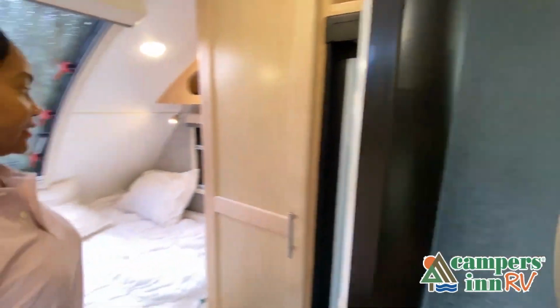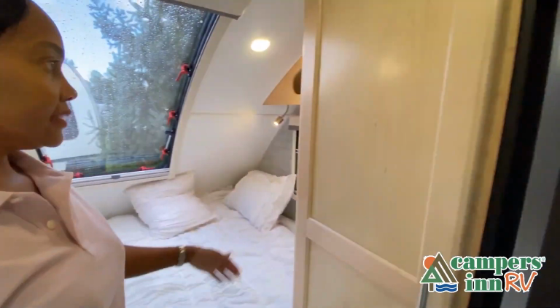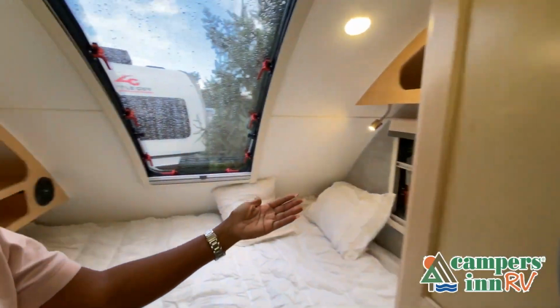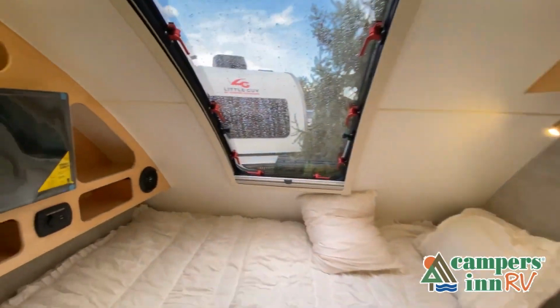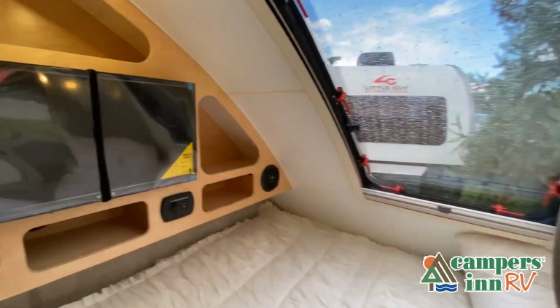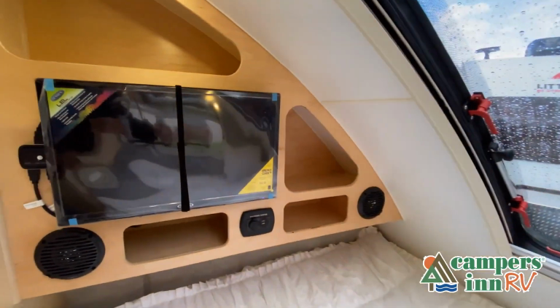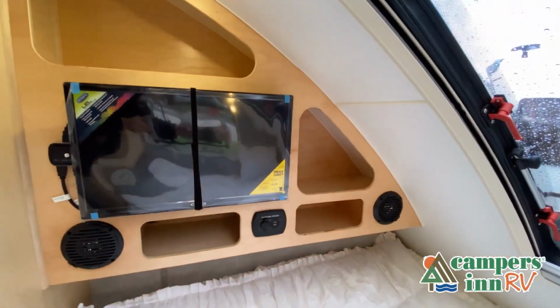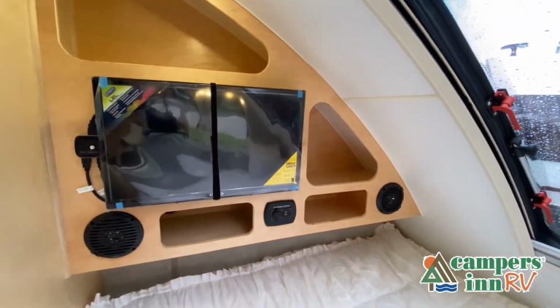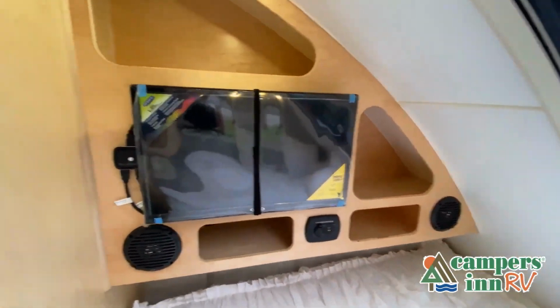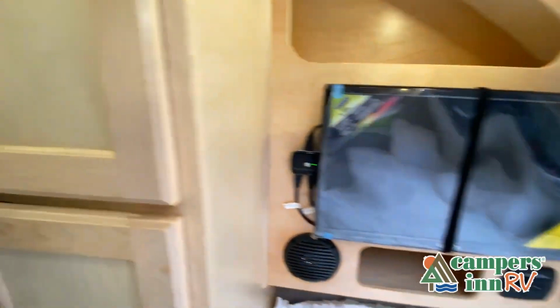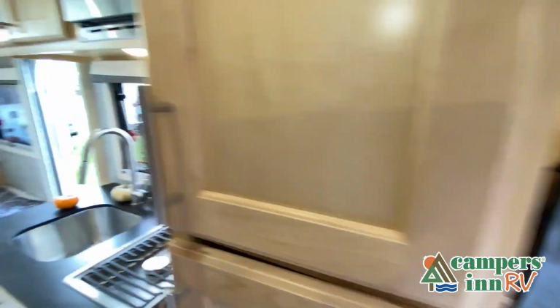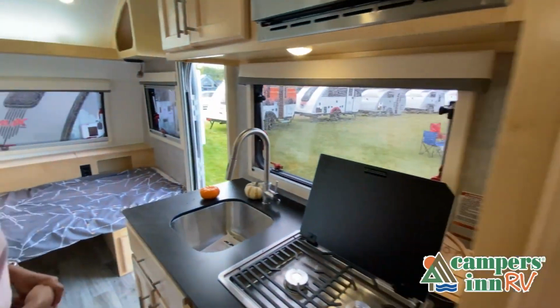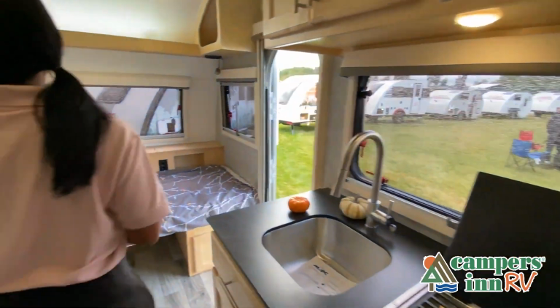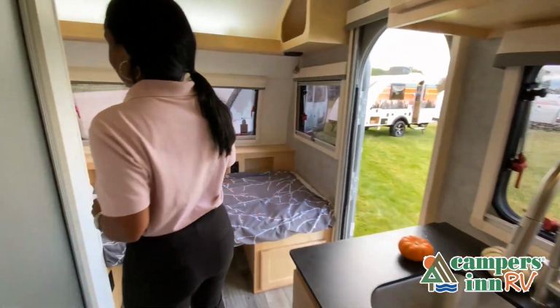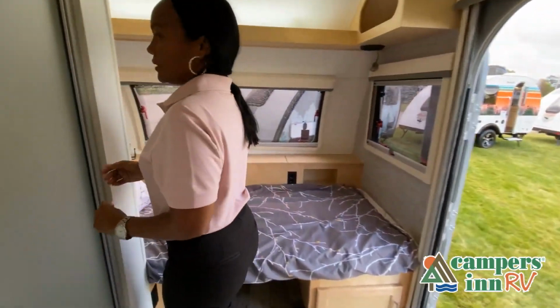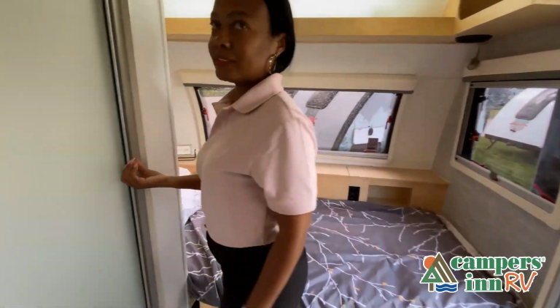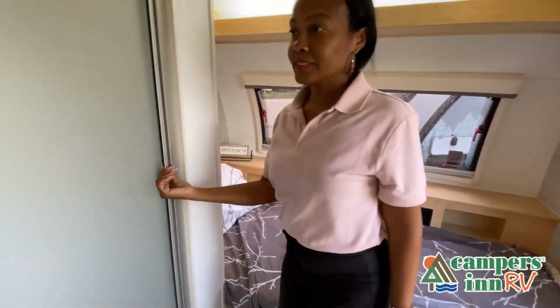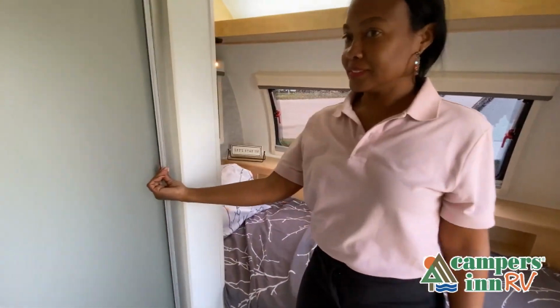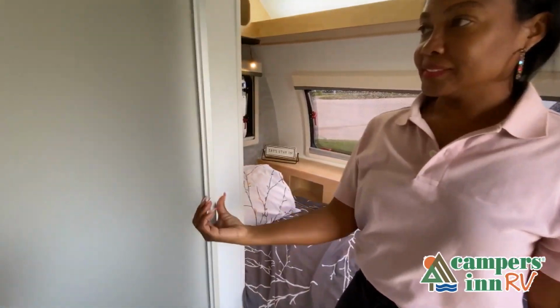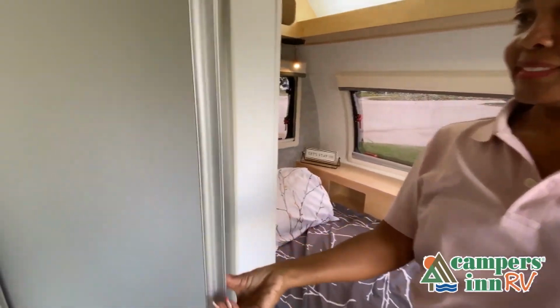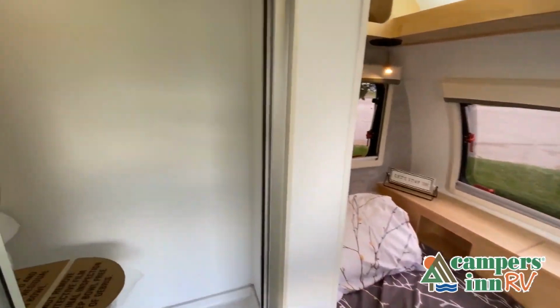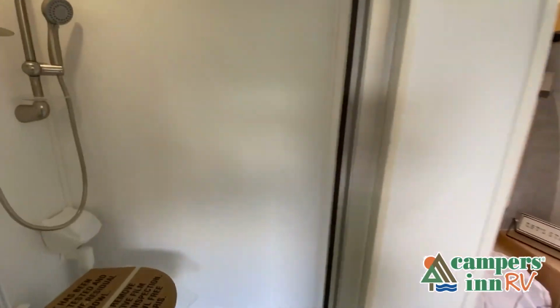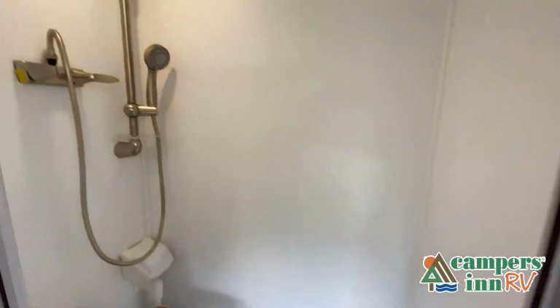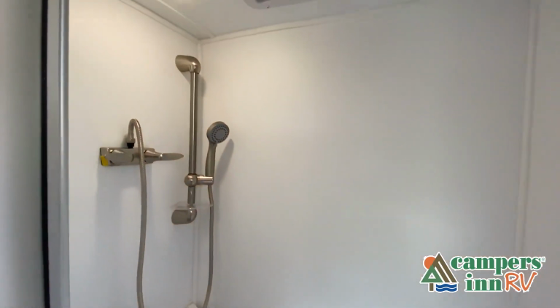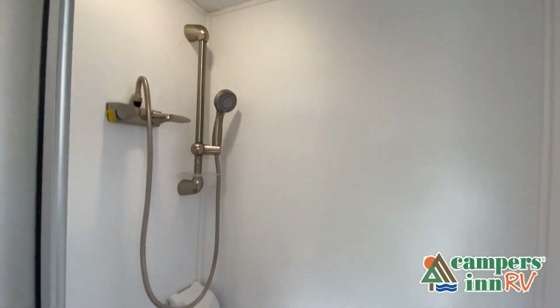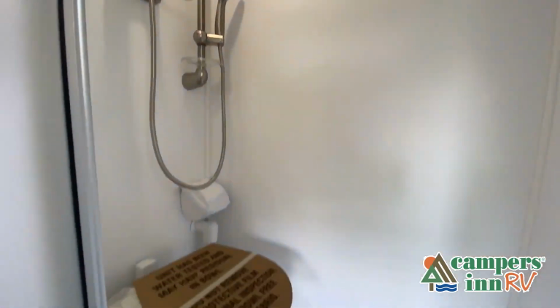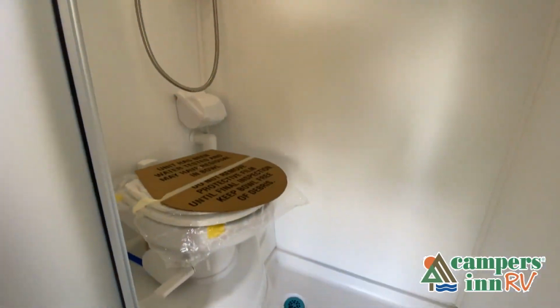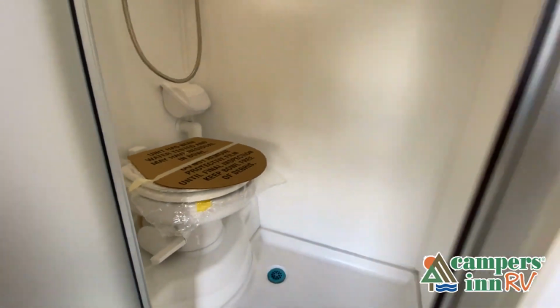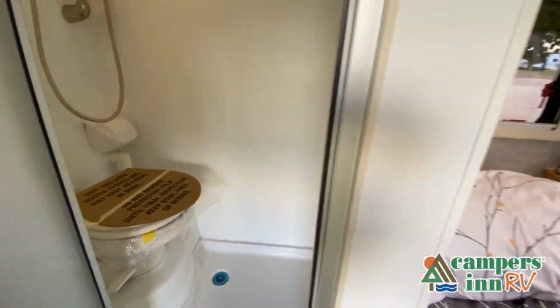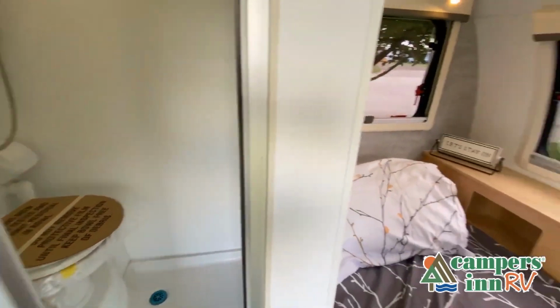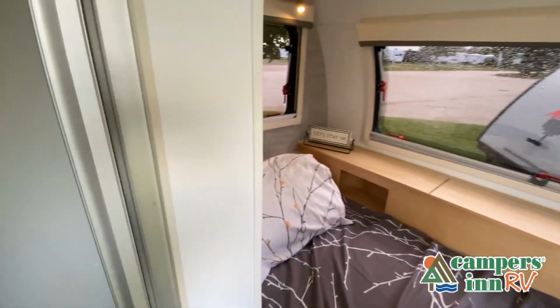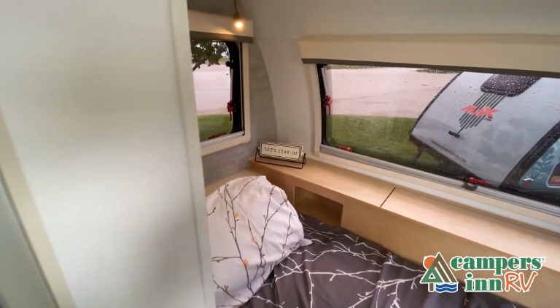While watching this video, take note of the innovative ways the manufacturer has used every possible space for storage and practicality. But there are many features not shown, and we also do not have the time to show all of them in this short video. You really have to come in and see this RV to fully appreciate all that this unit has to offer.